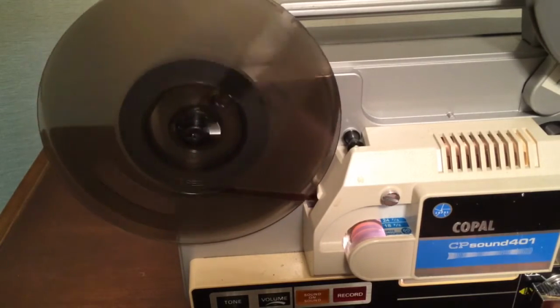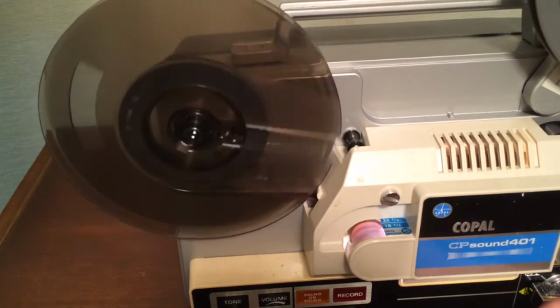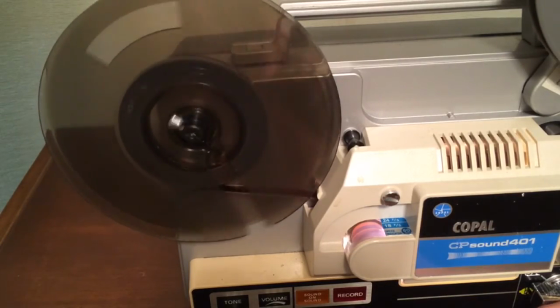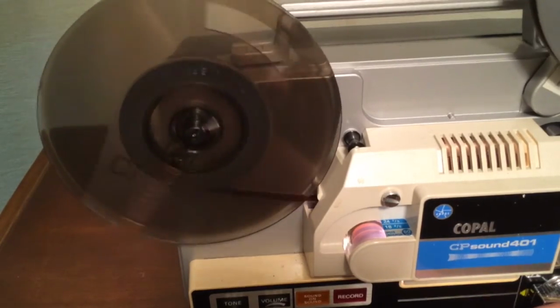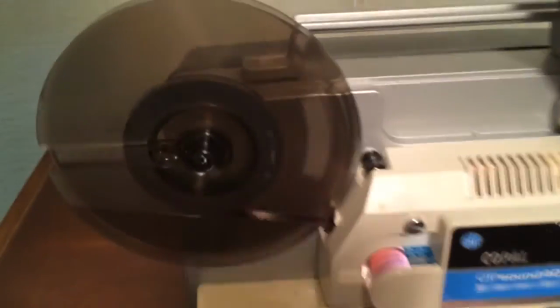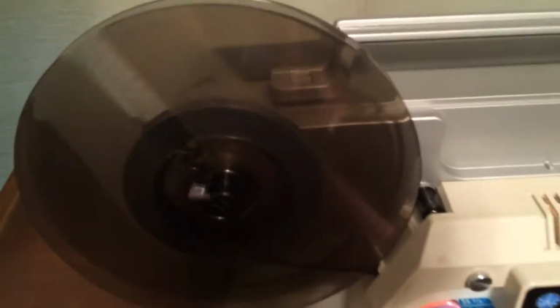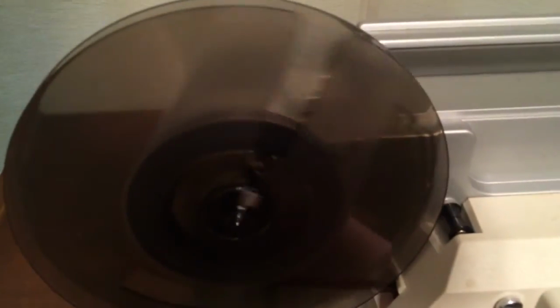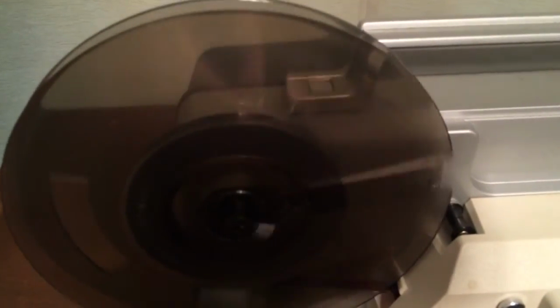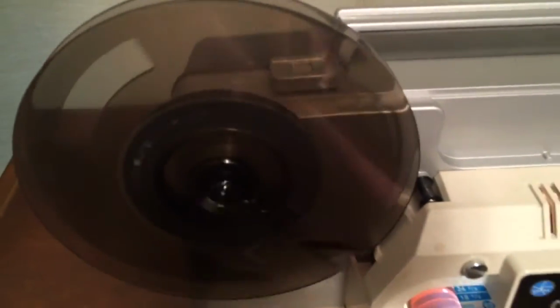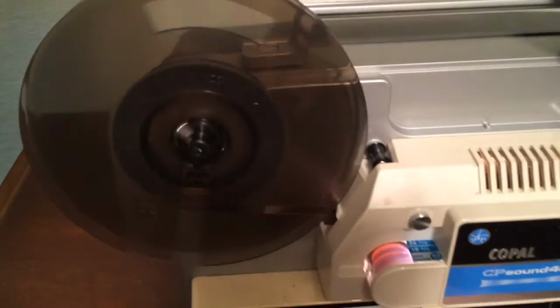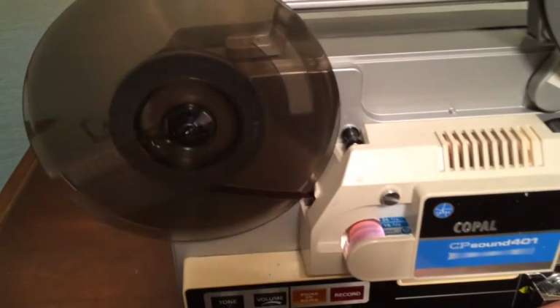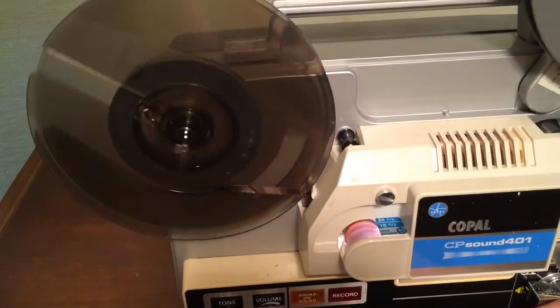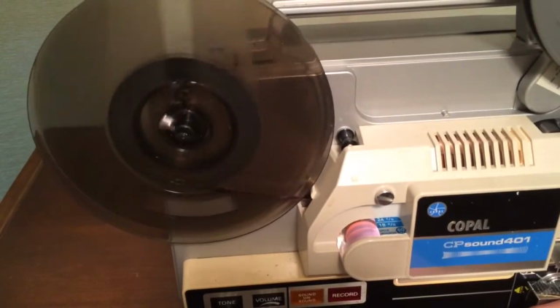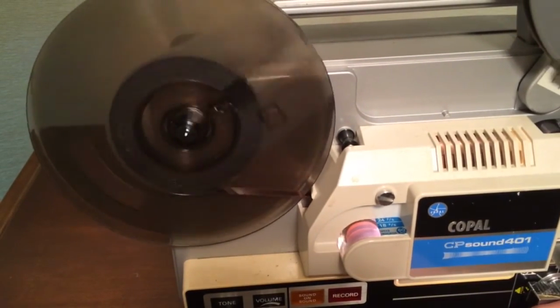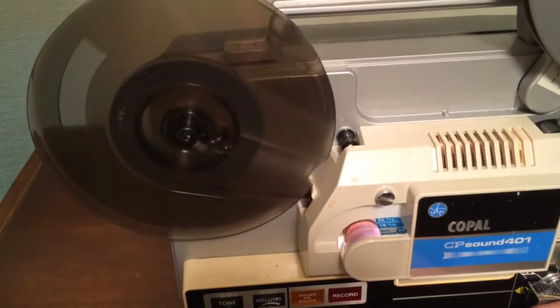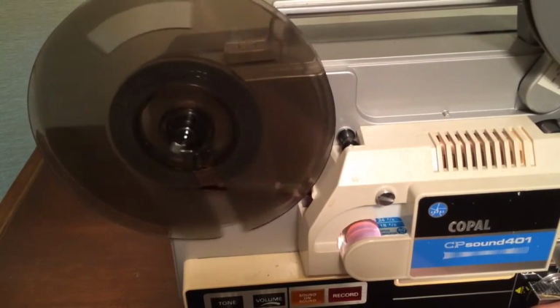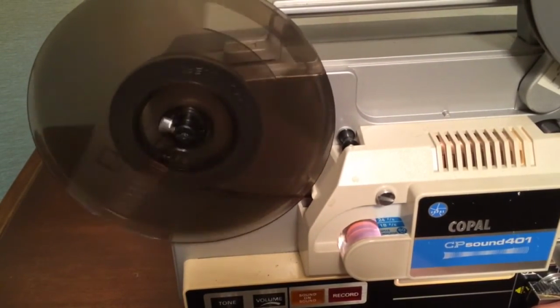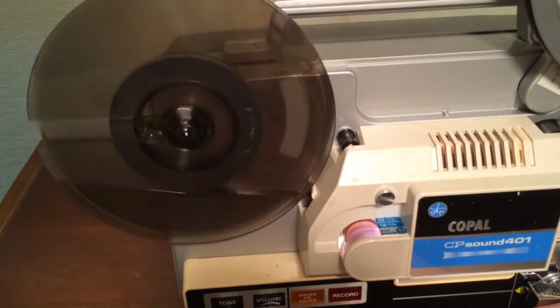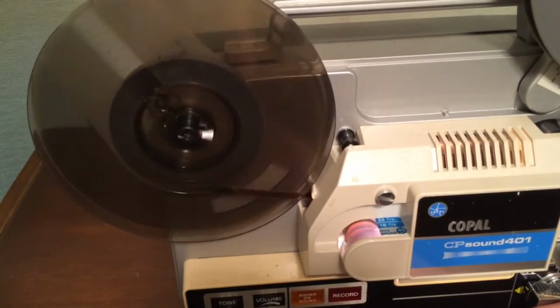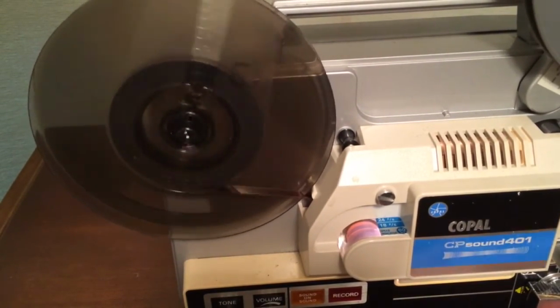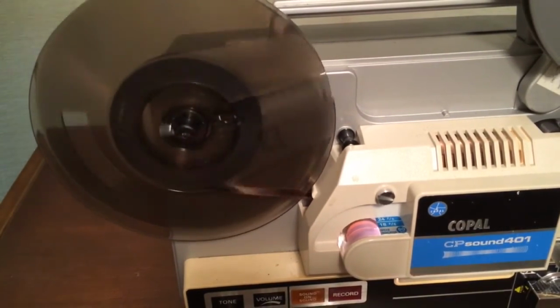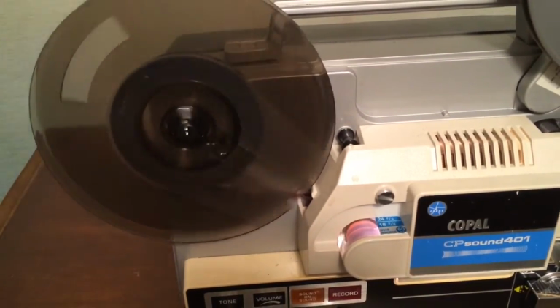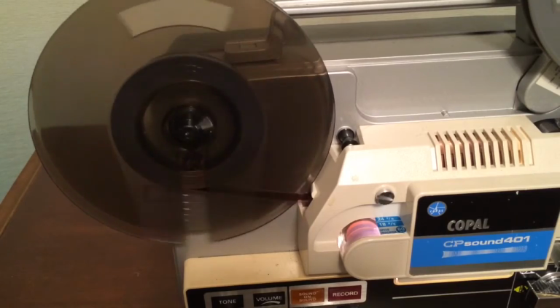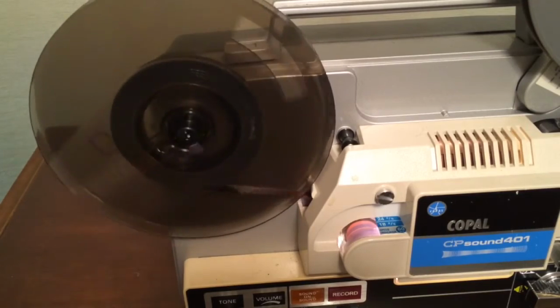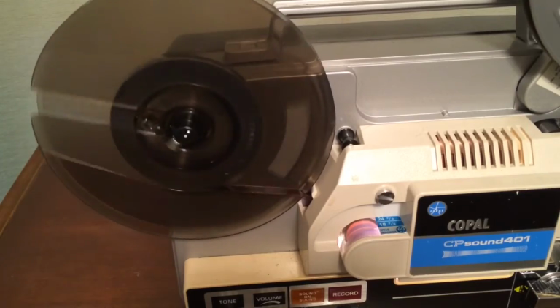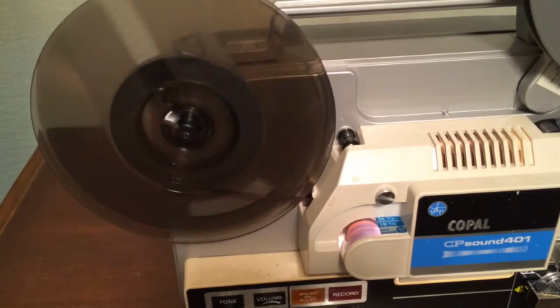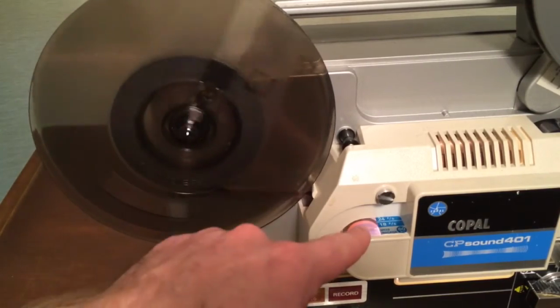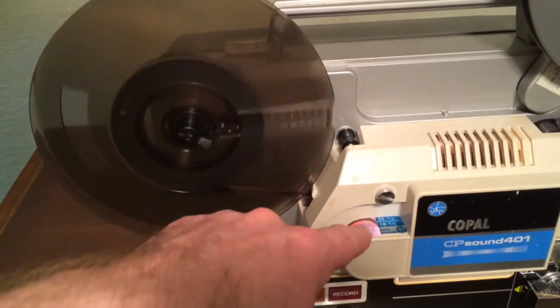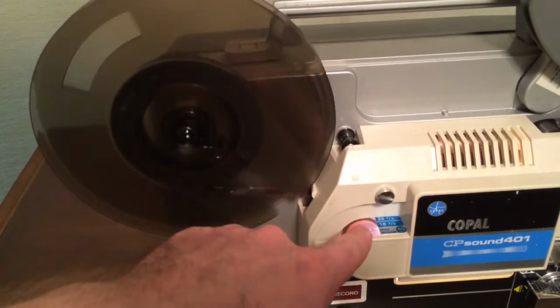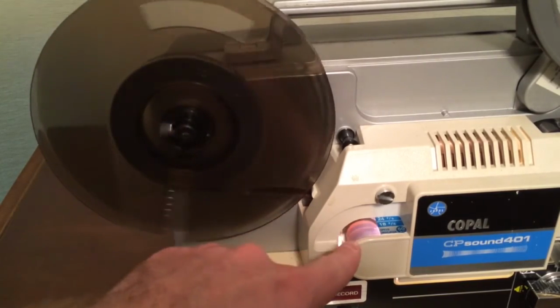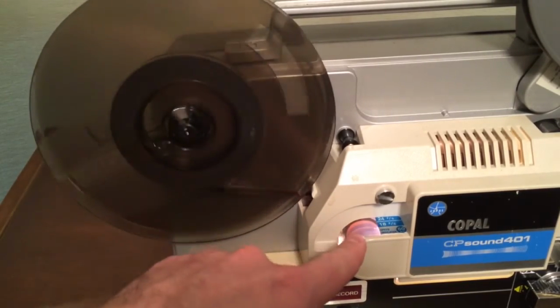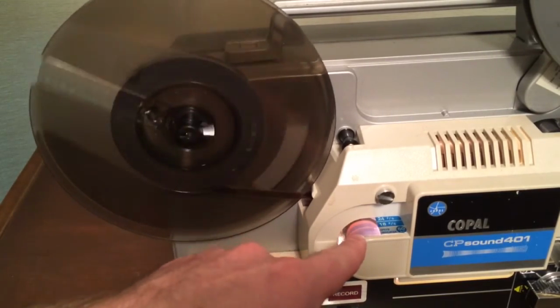We're going quite a bit faster than we should on this film. There's the real speed, based on the strobe adjustment right here on the front.